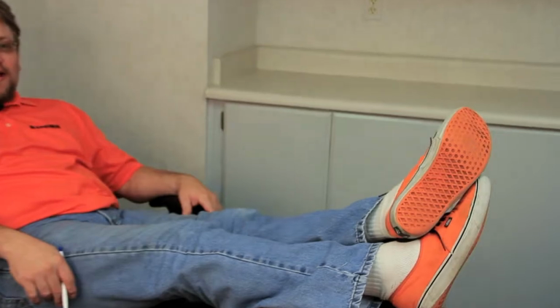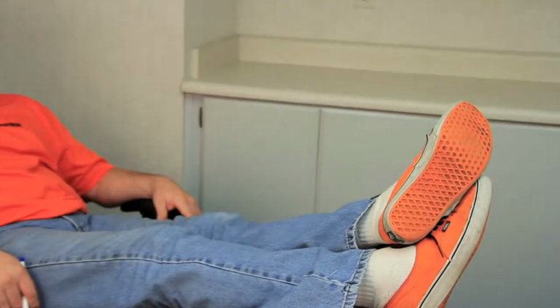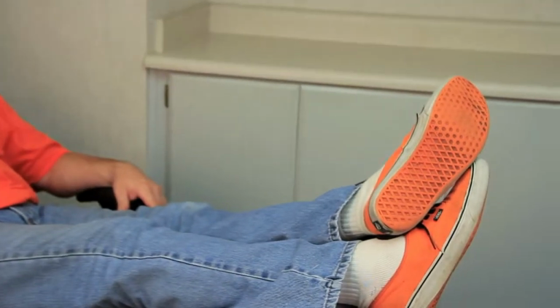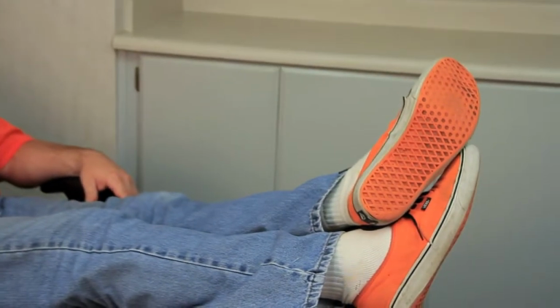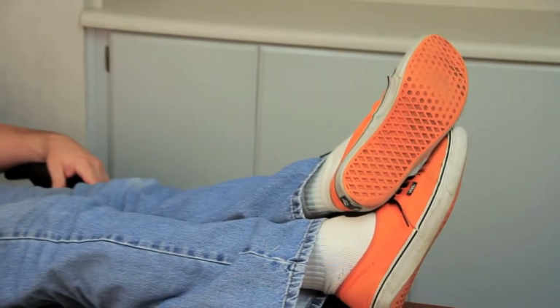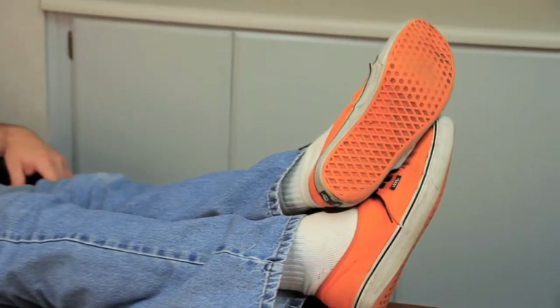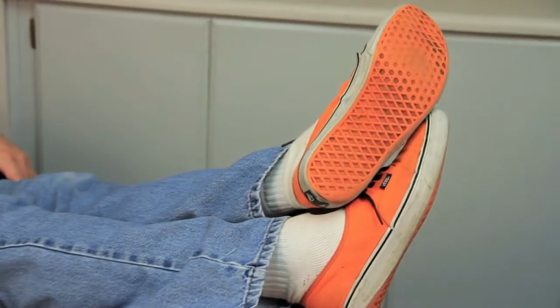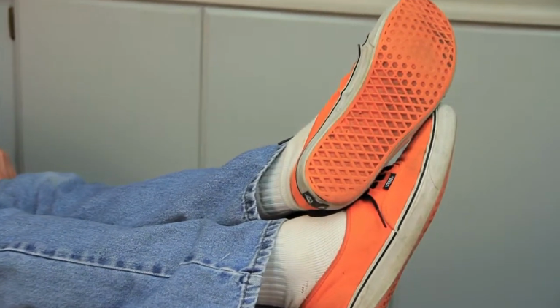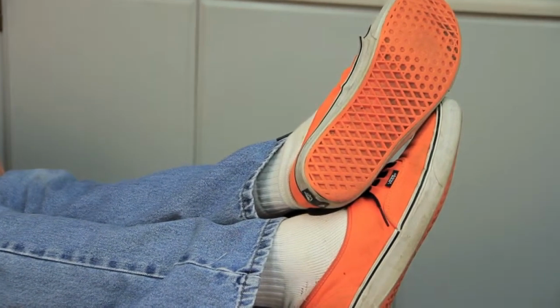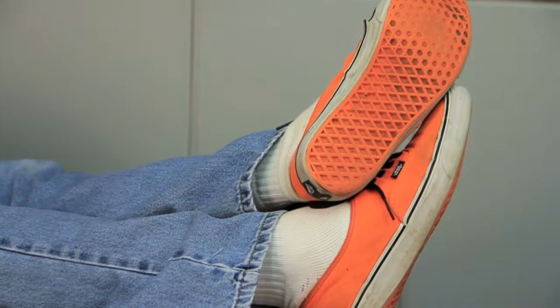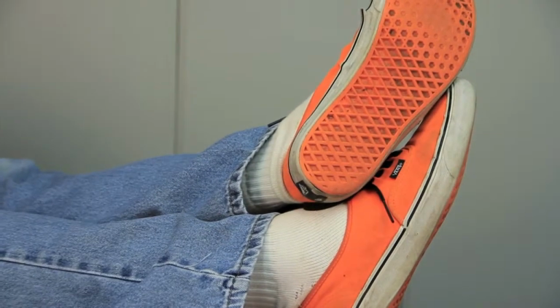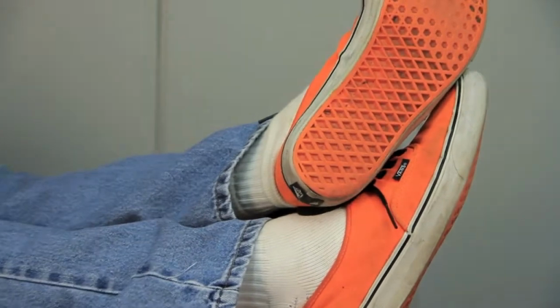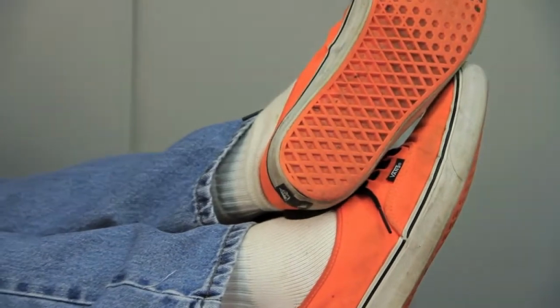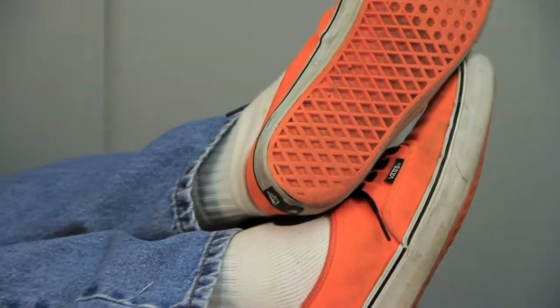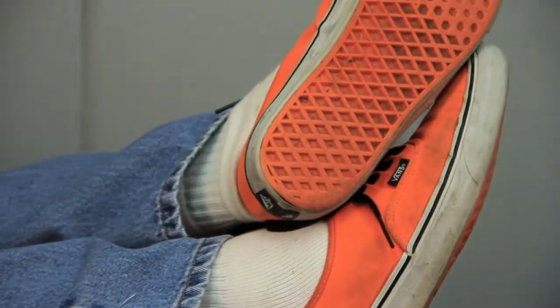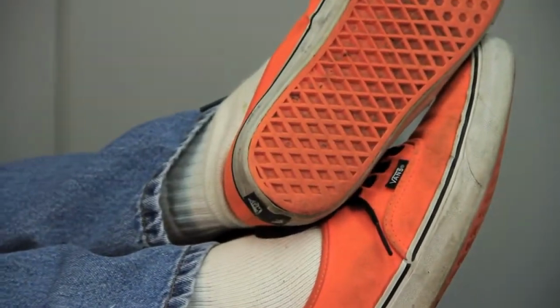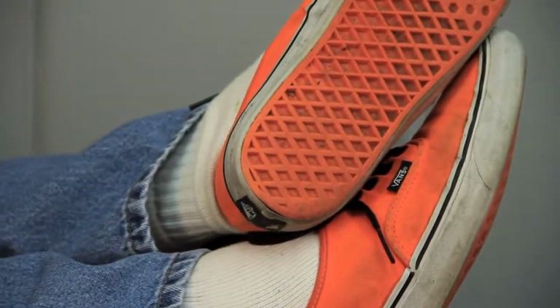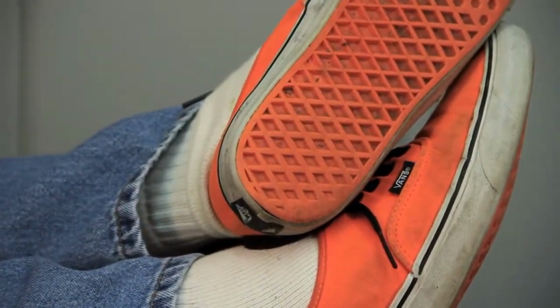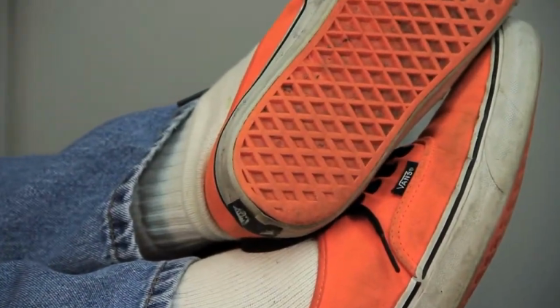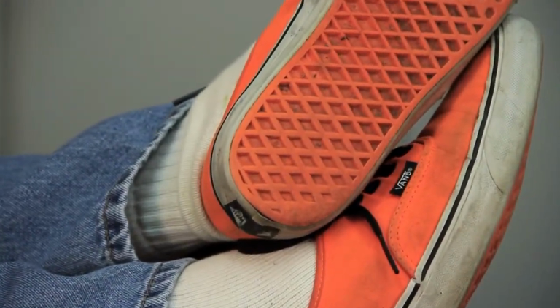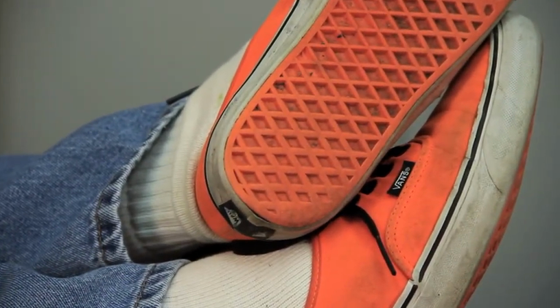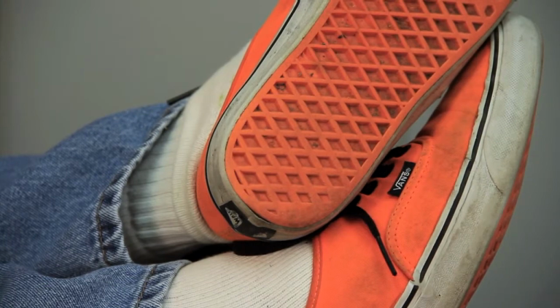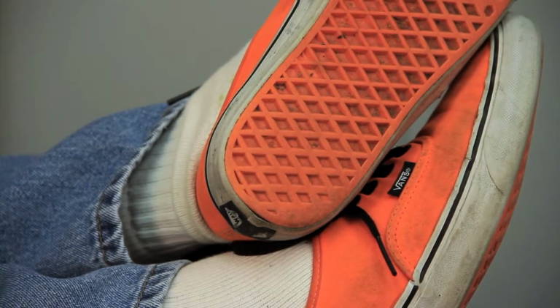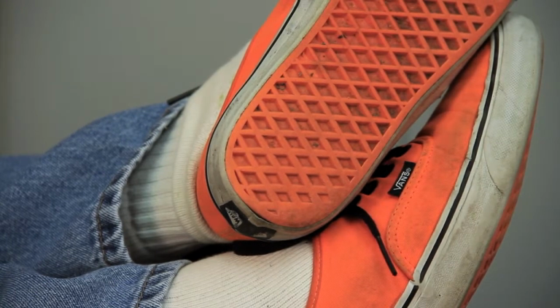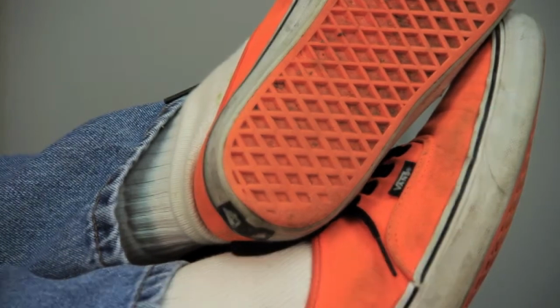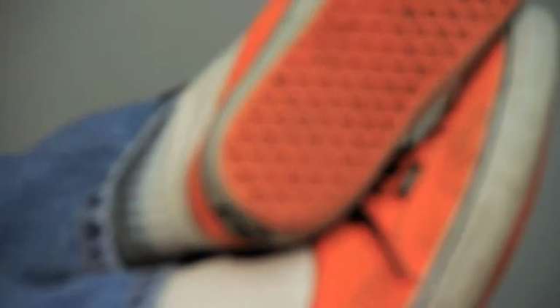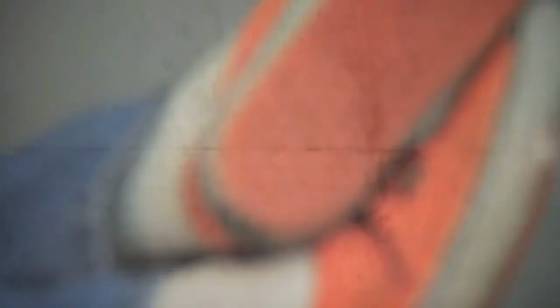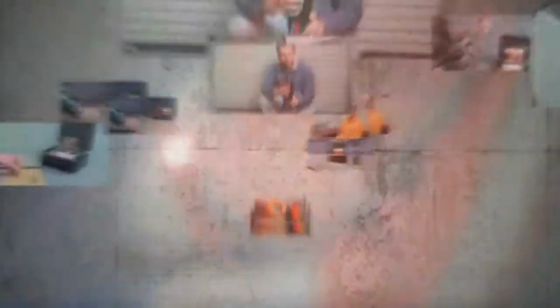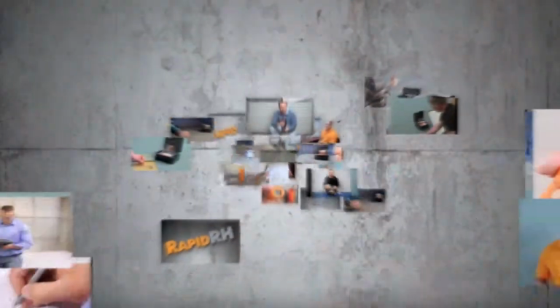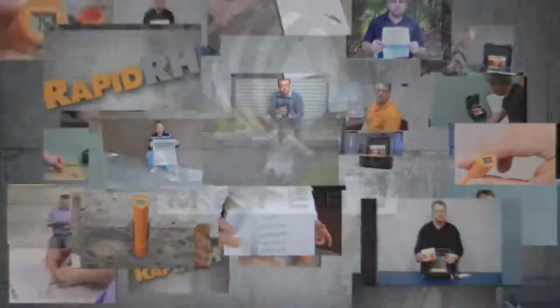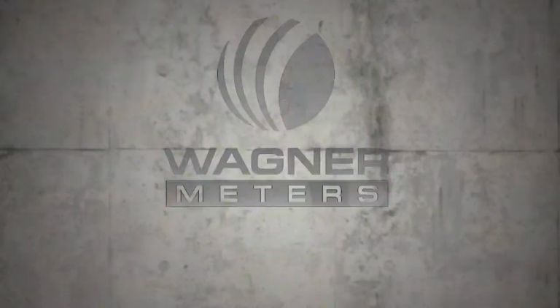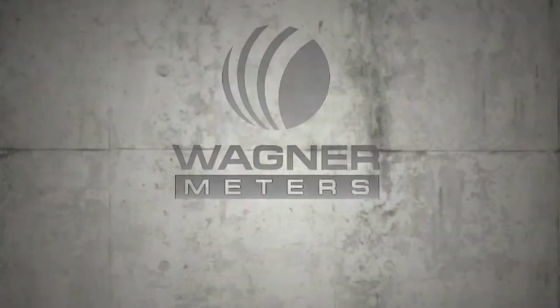One of the most frequent questions we get around here is whether or not I truly wear those hideous orange shoes — and as you can see by the looks of them, I wear them quite often. This is Jason Spangler, signing off.